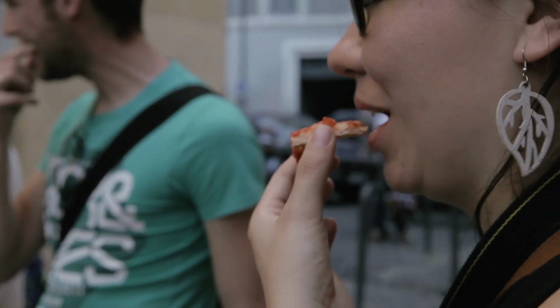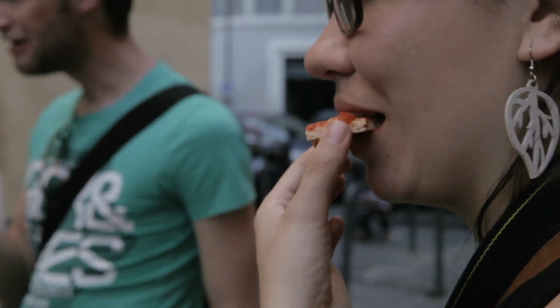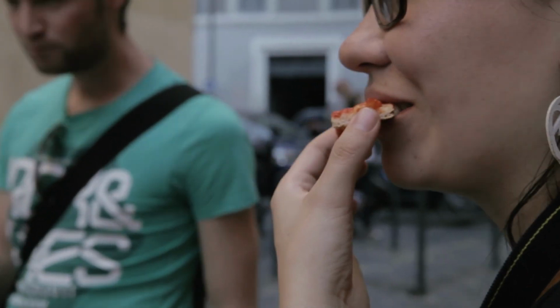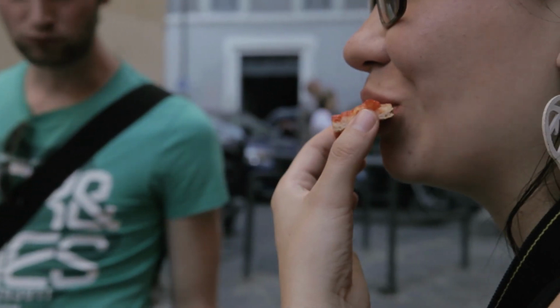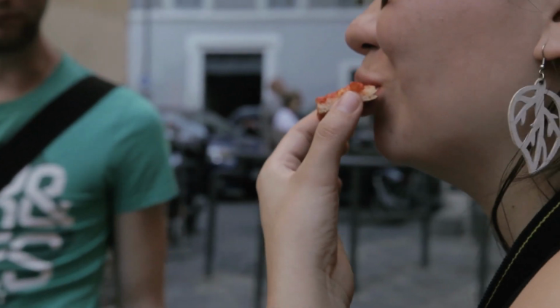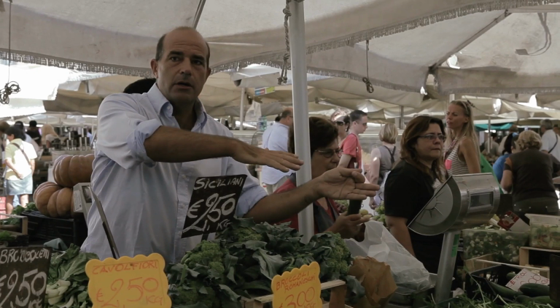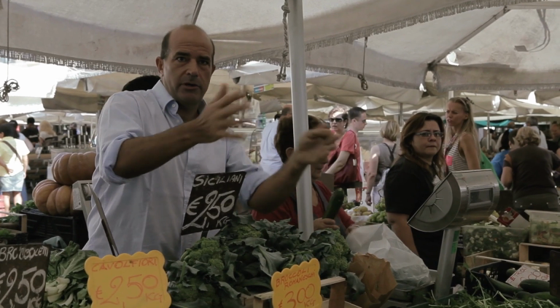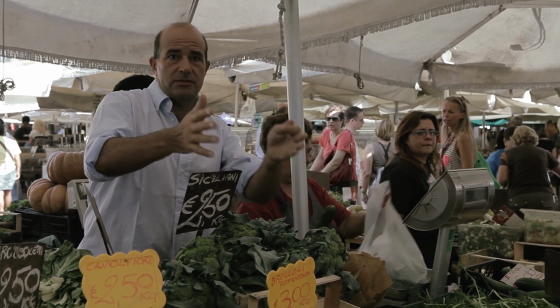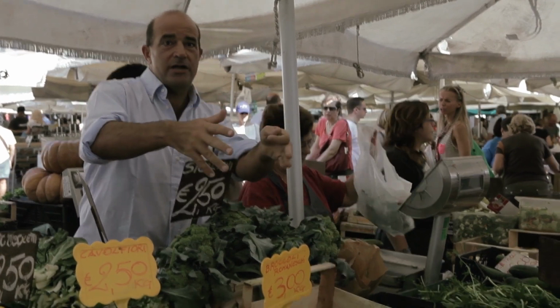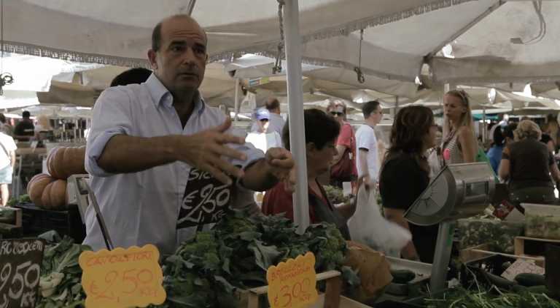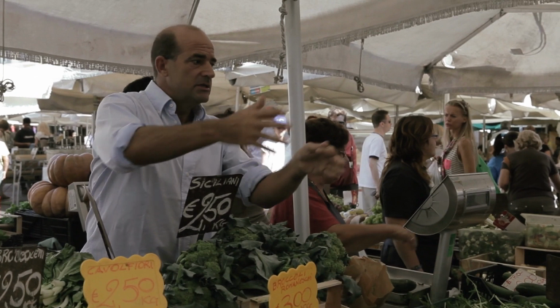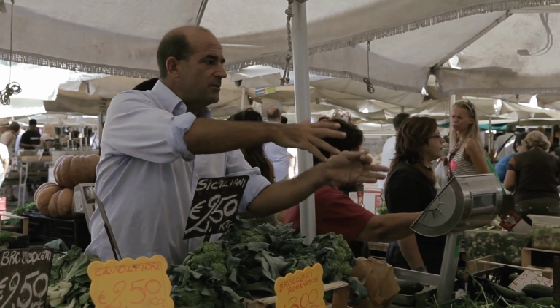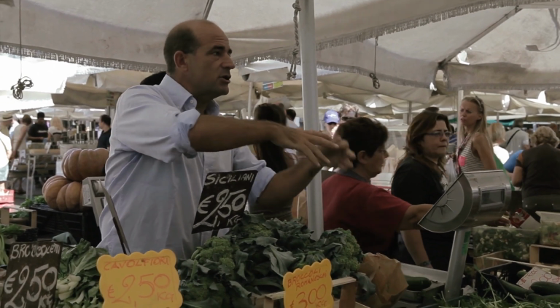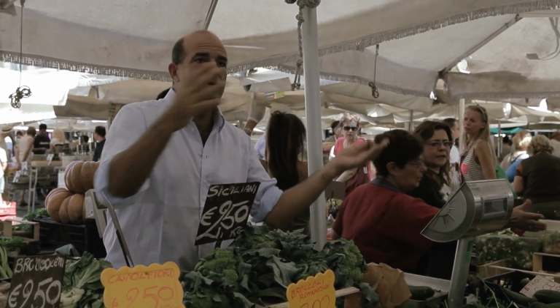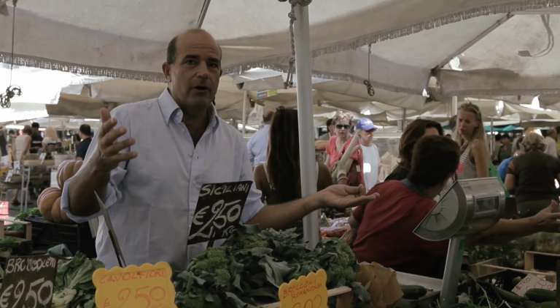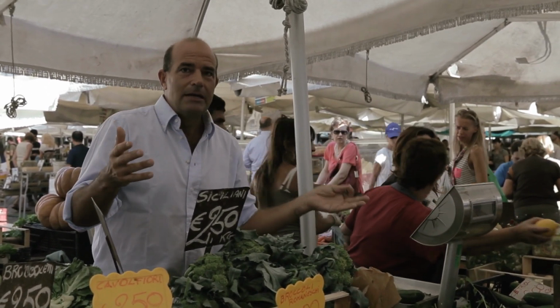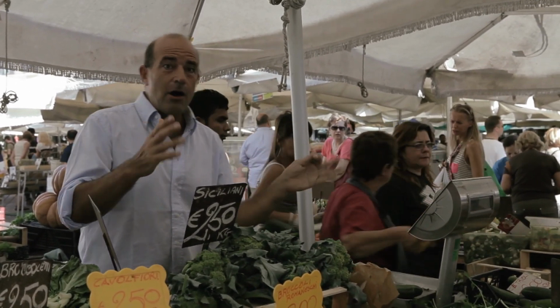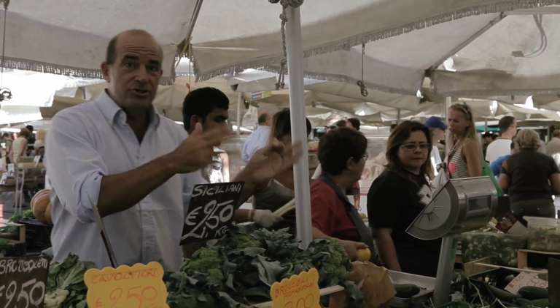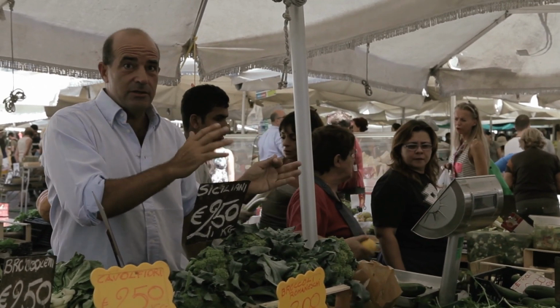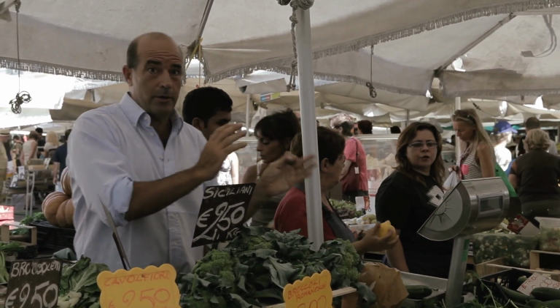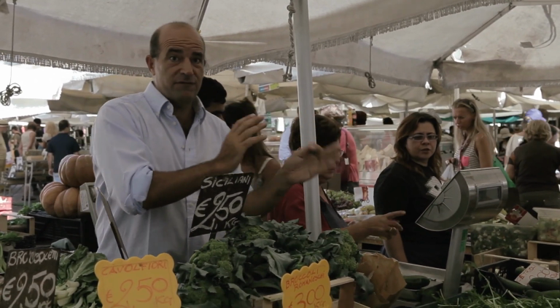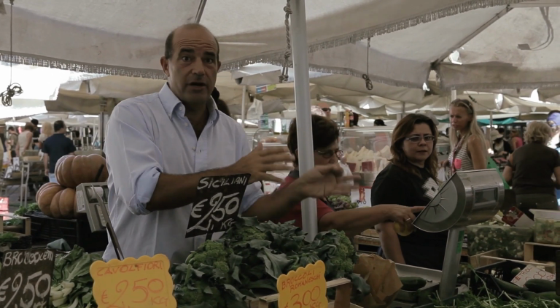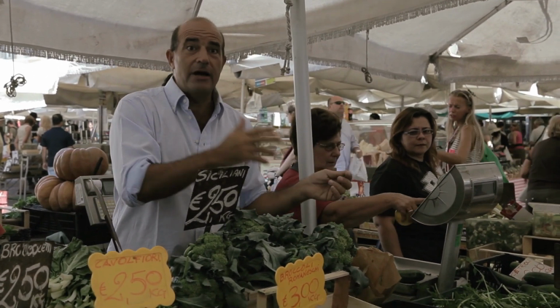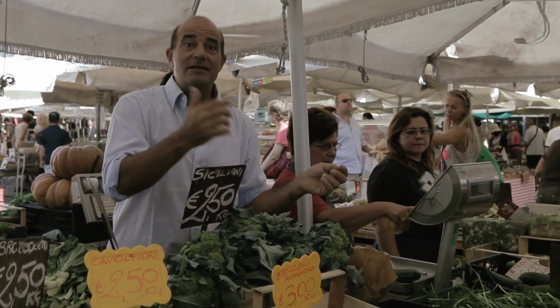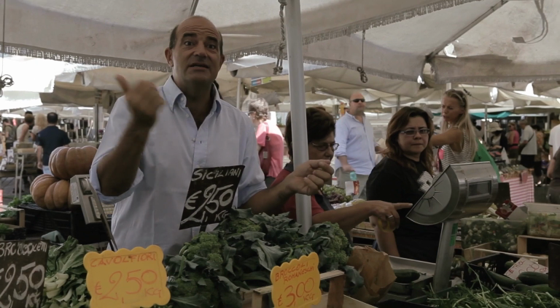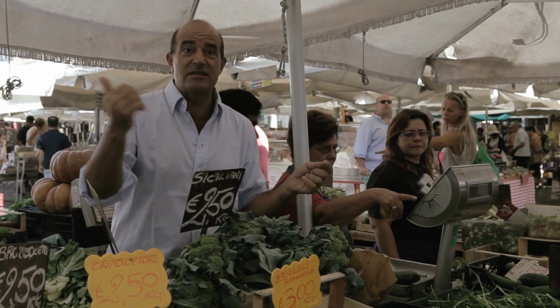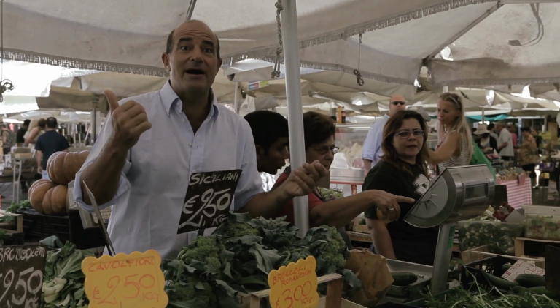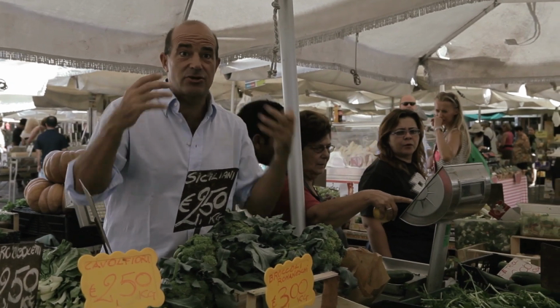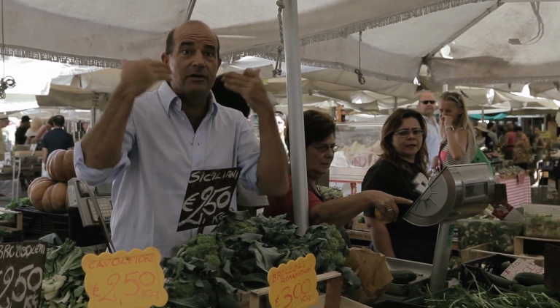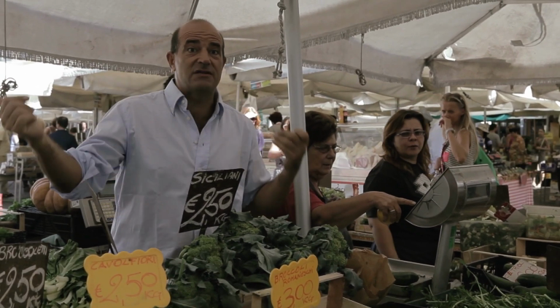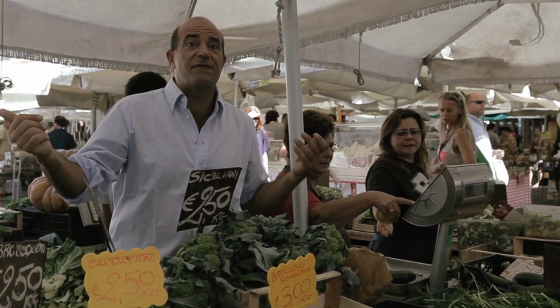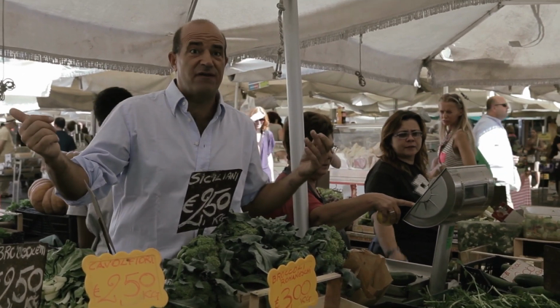Some of these cost 1 euro, some cost 4 euro. Now I'm choosing the one that costs 4 euro, and you can see the smile has started on his face.